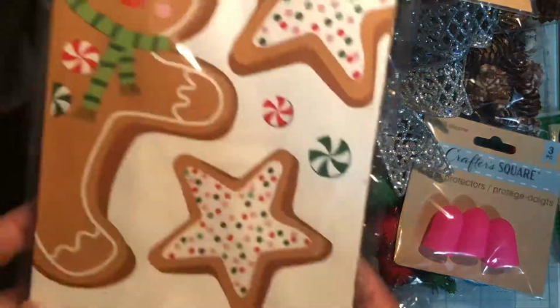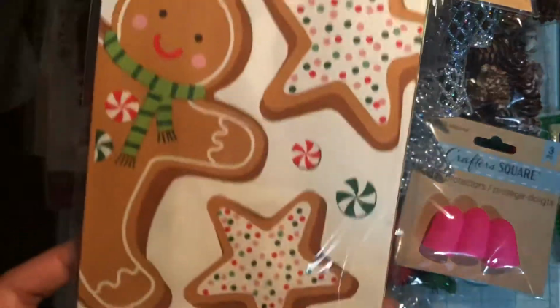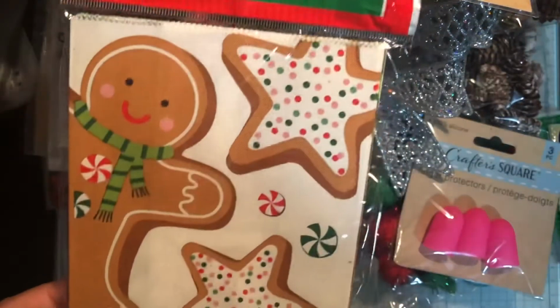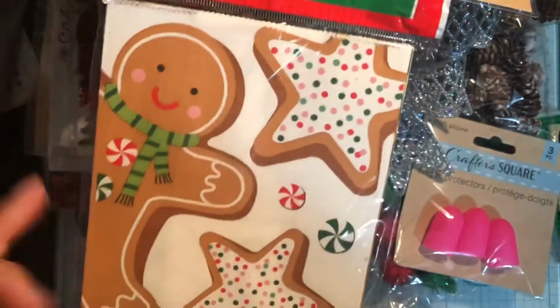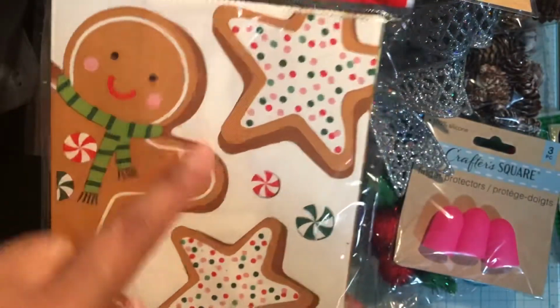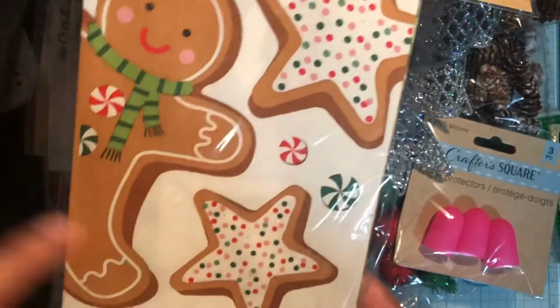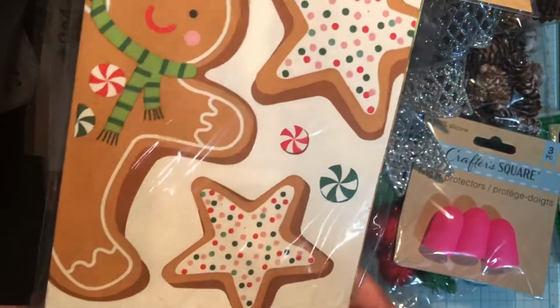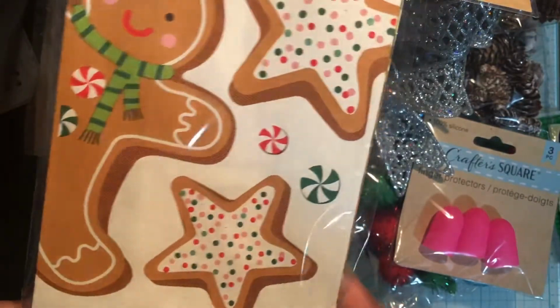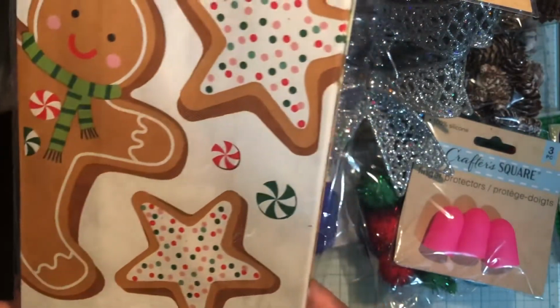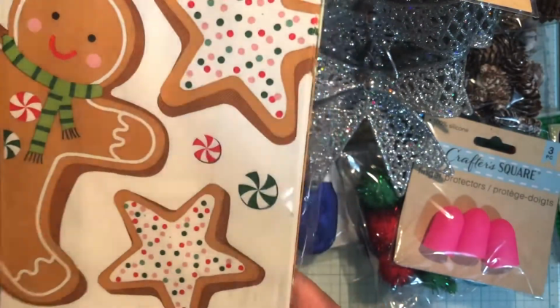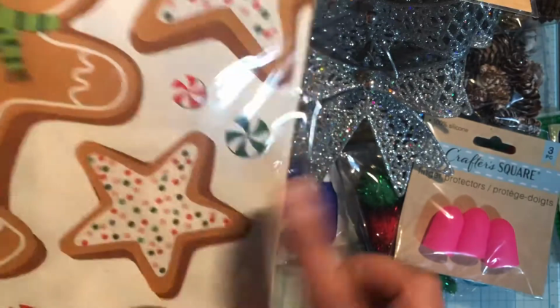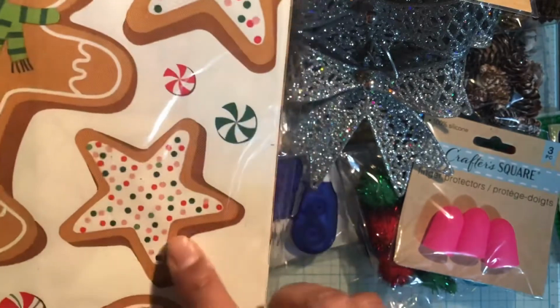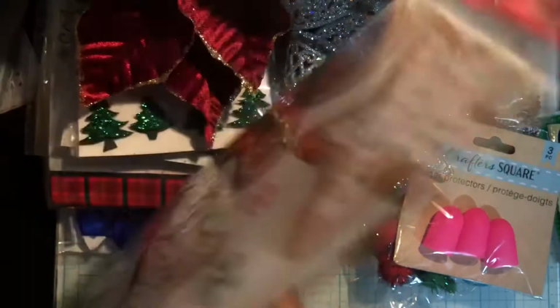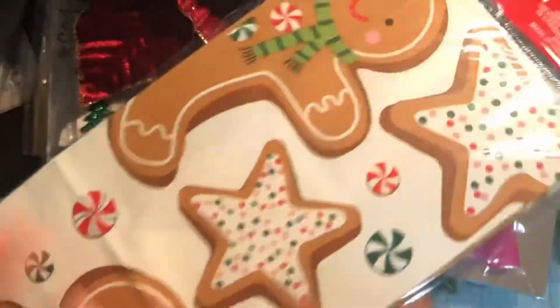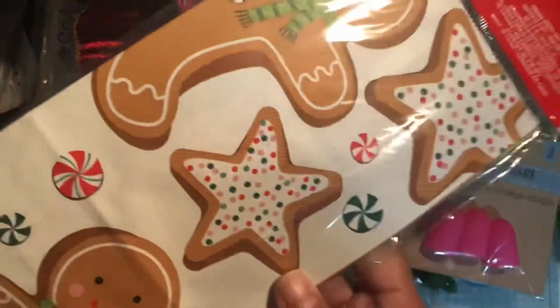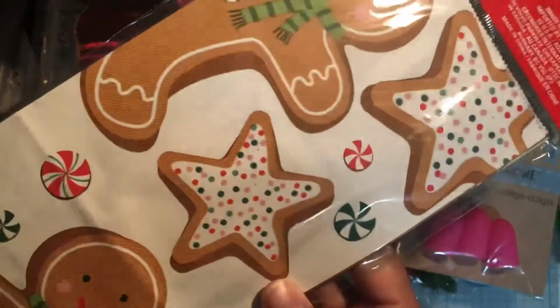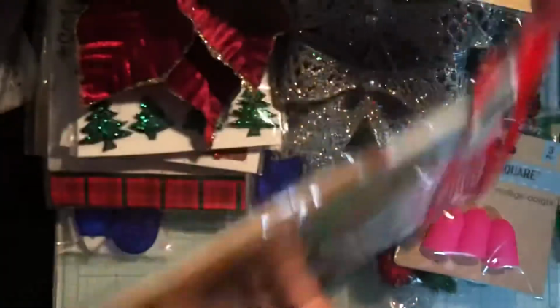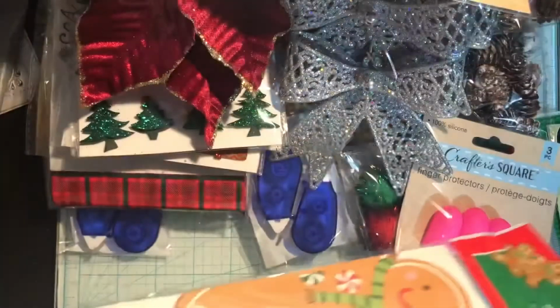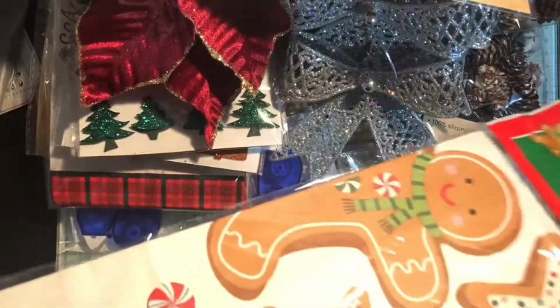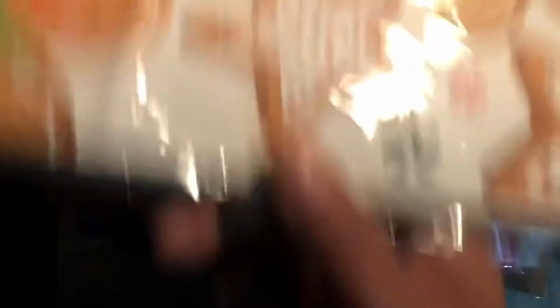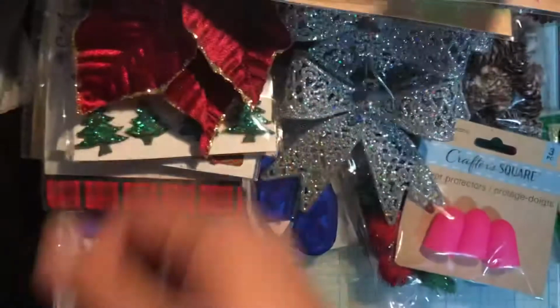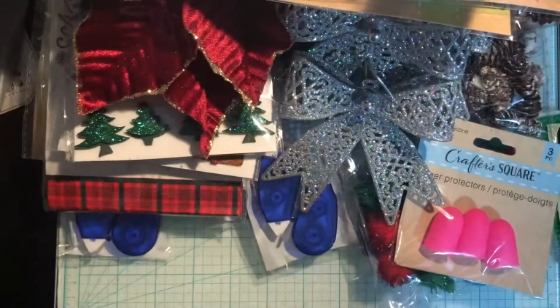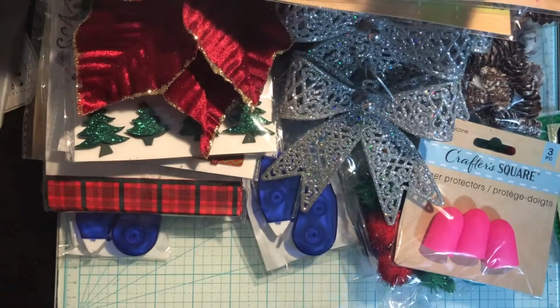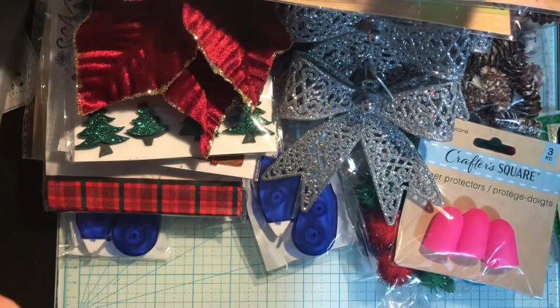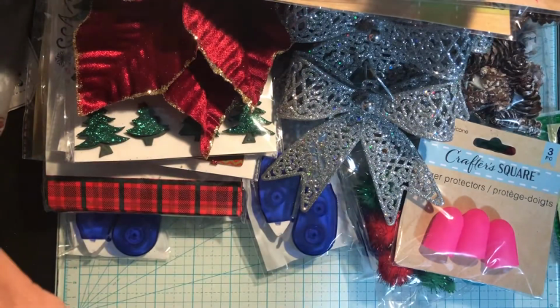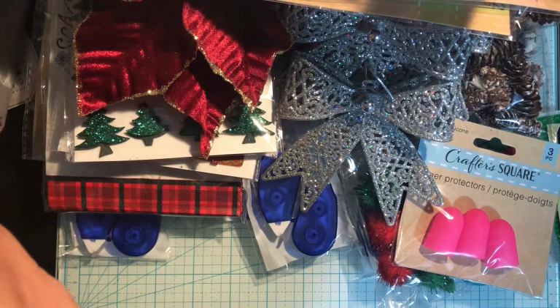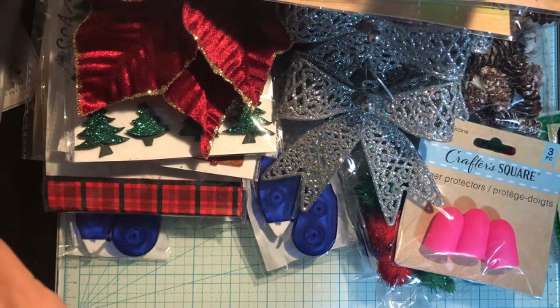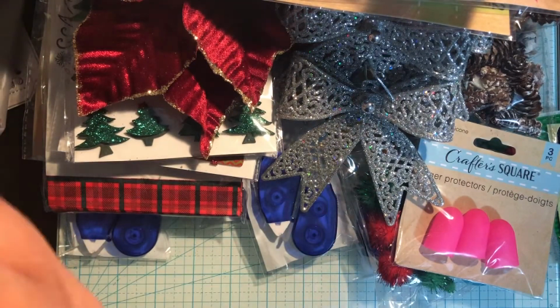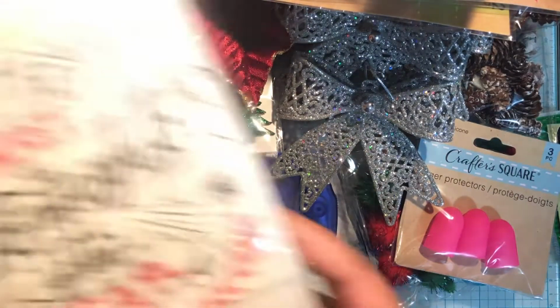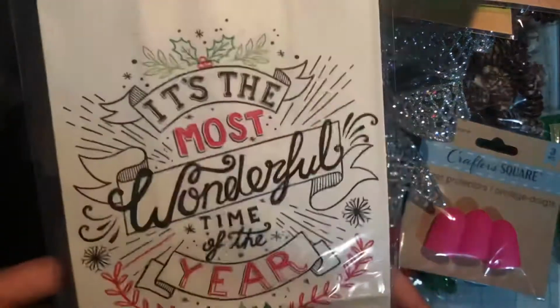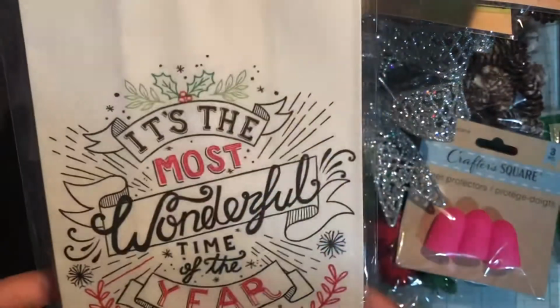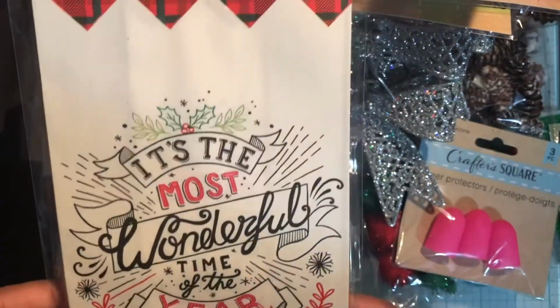I picked up these treat bags — I love the gingerbread design, they're really cute. I like the sugar cookies too. They're great for loaded bags or happy mail. I bought two of these!